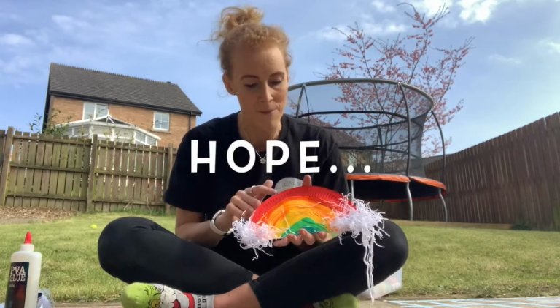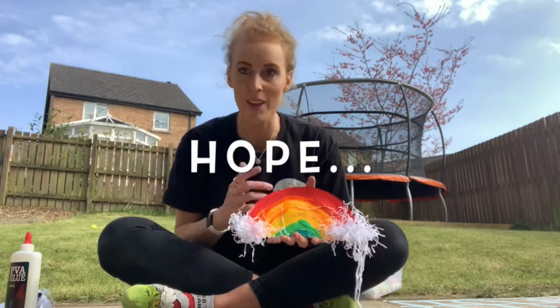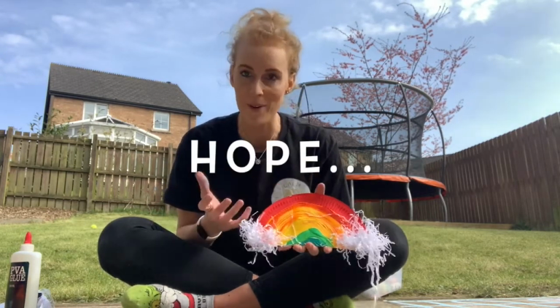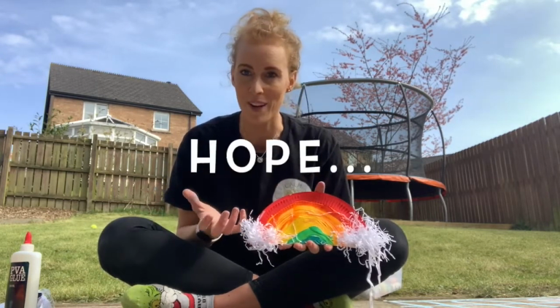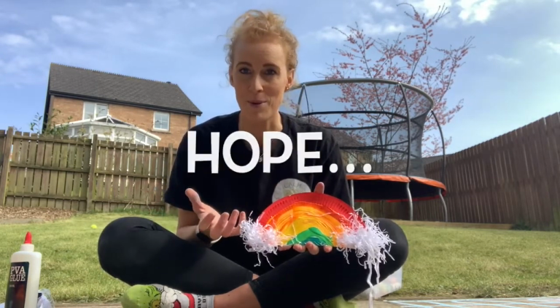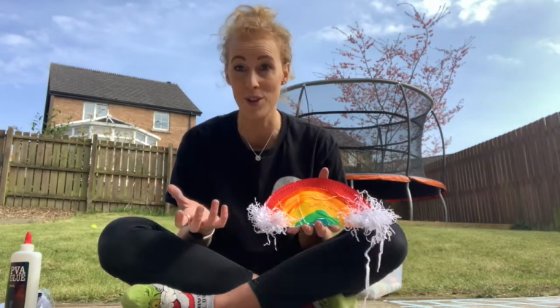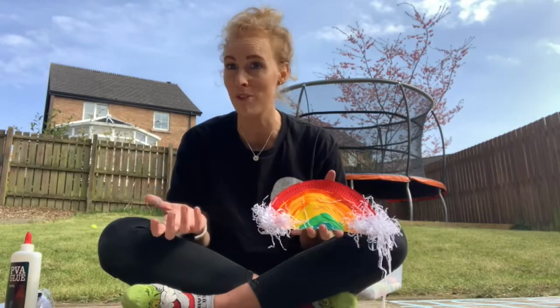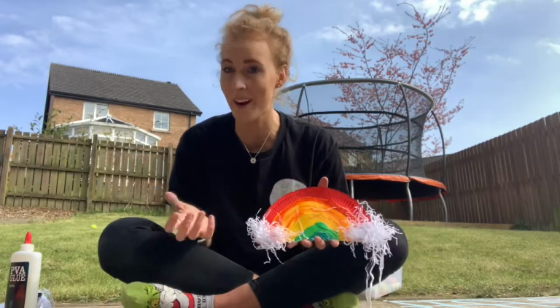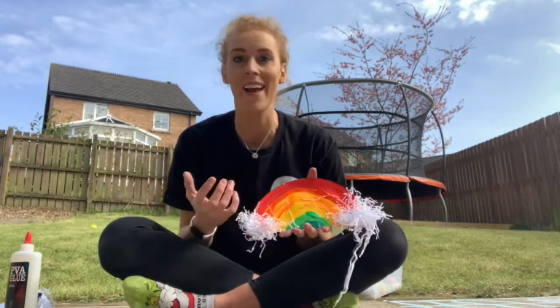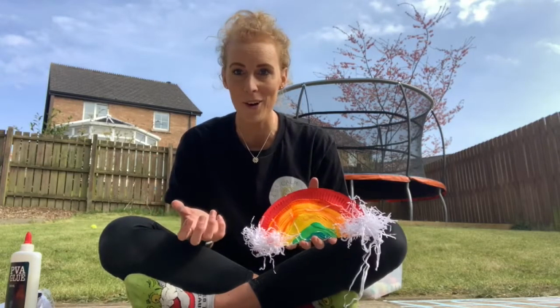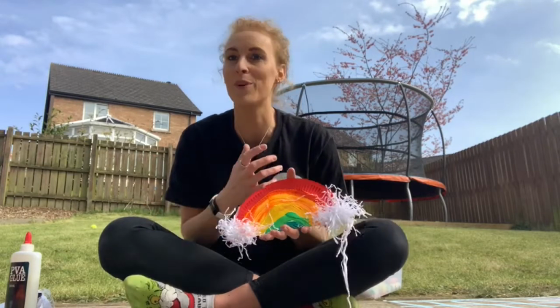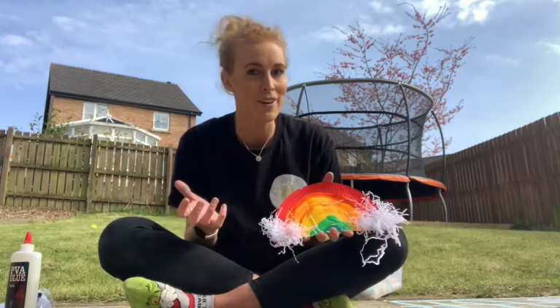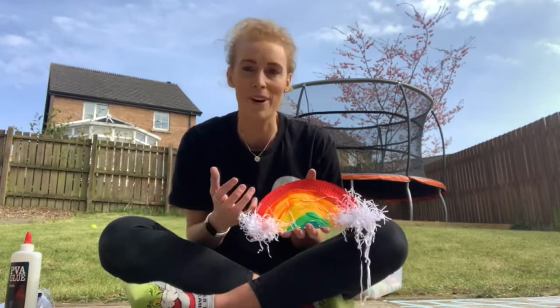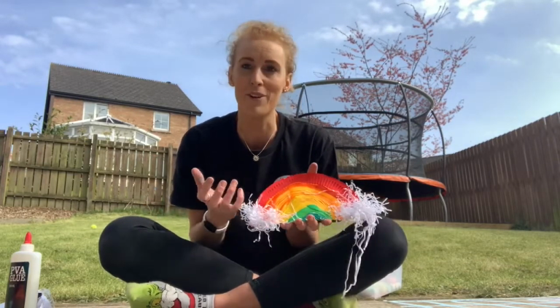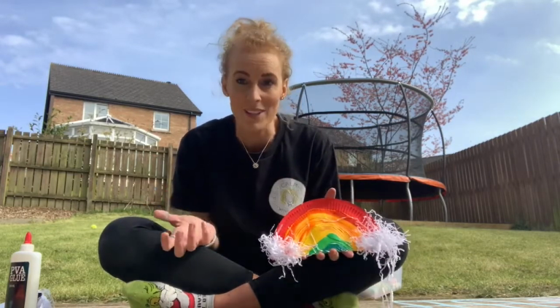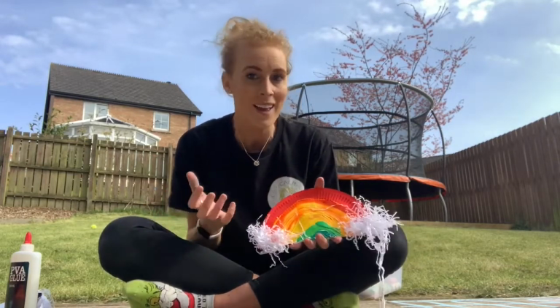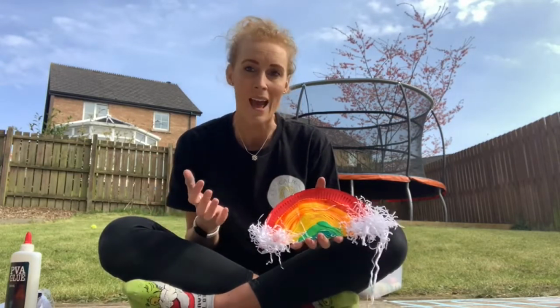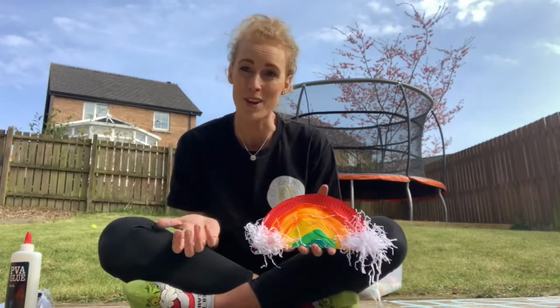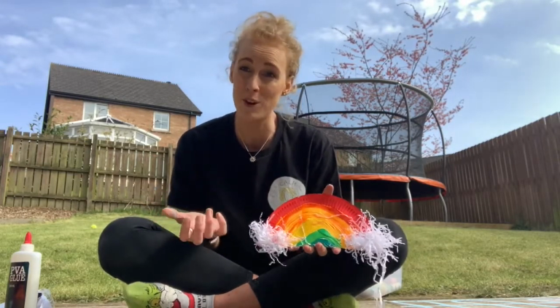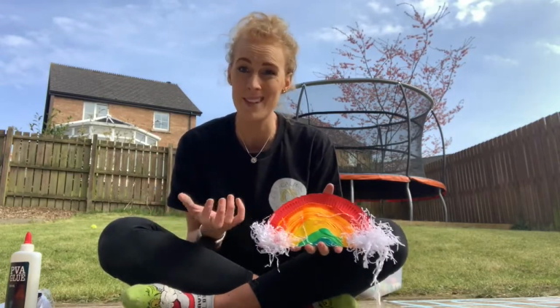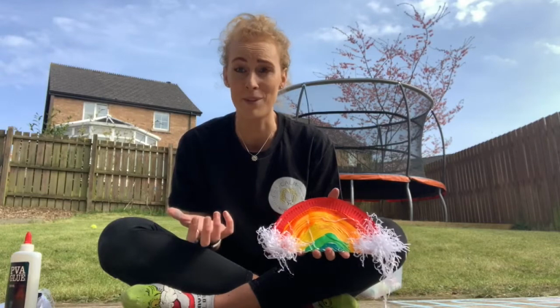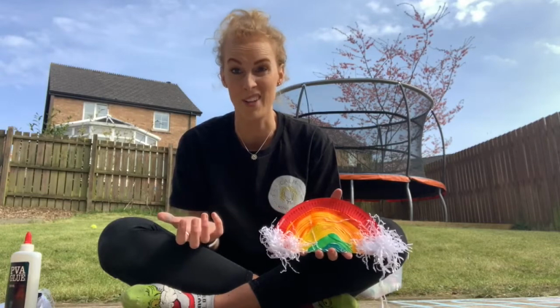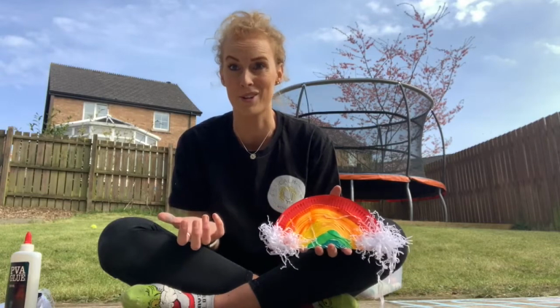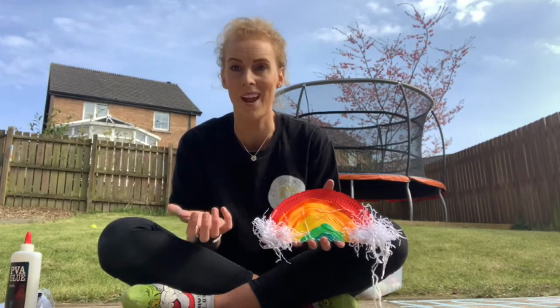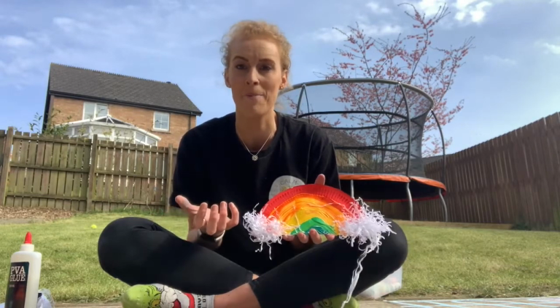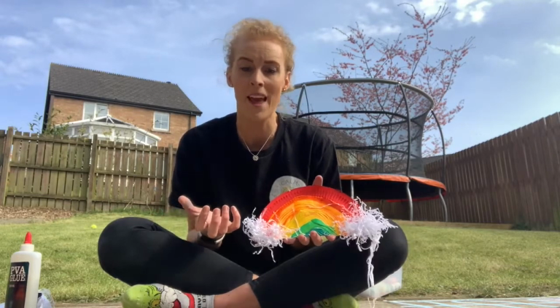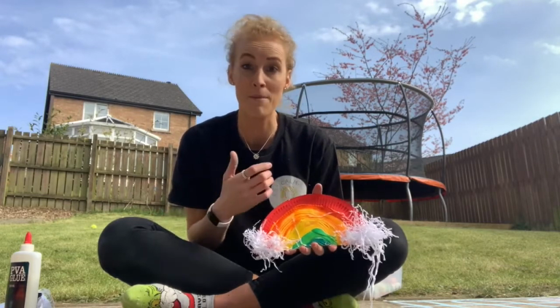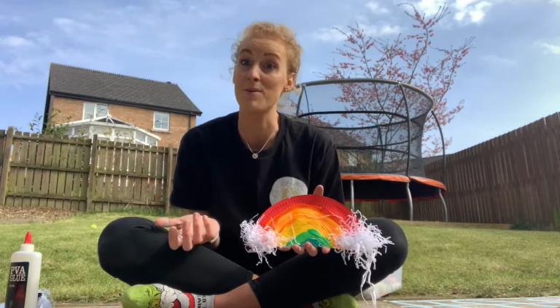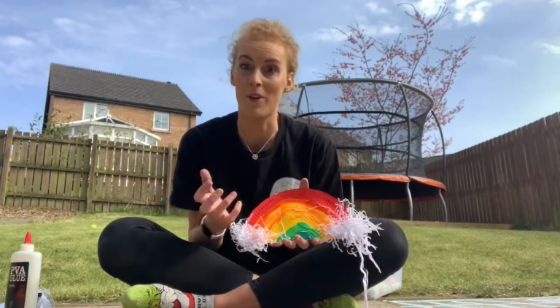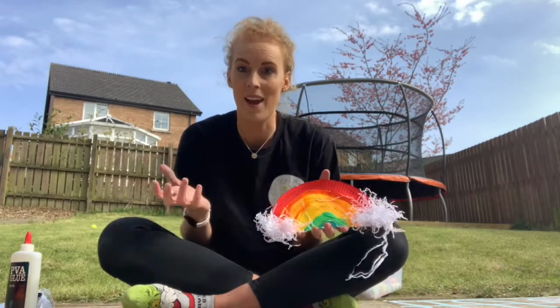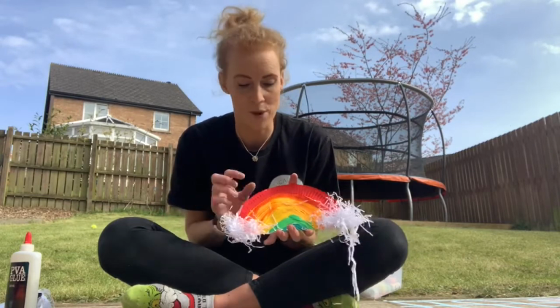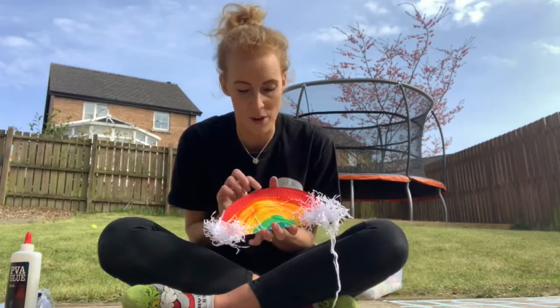So today we're going to create a rainbow, just so that you can remember, in your home, whatever it looks like, that you can have hope in this time that is really uncertain and maybe a wee bit worrying.